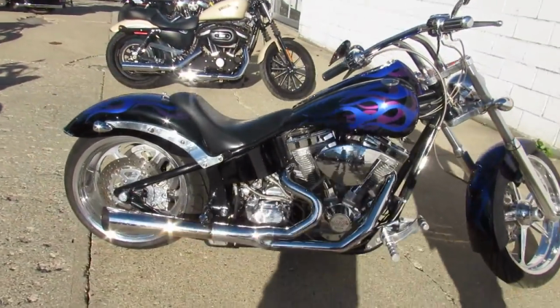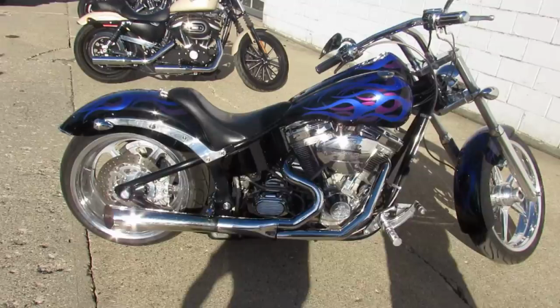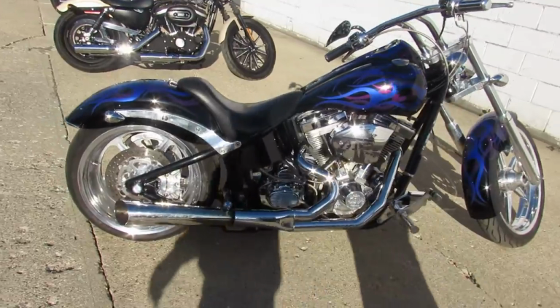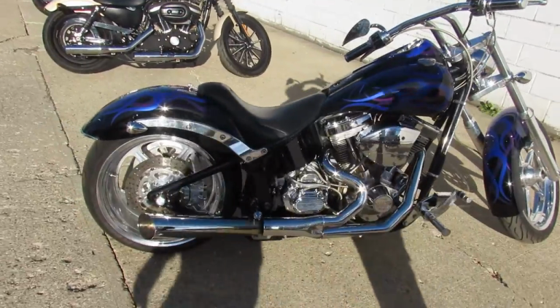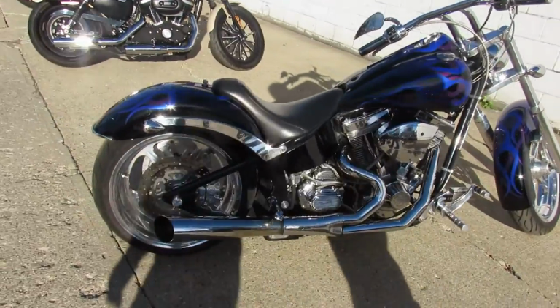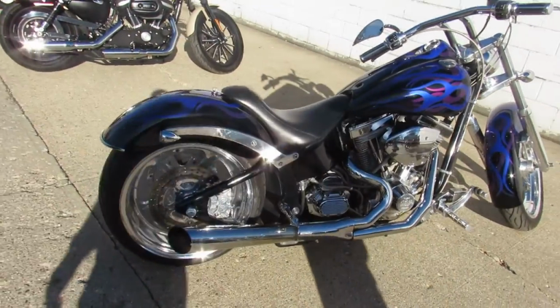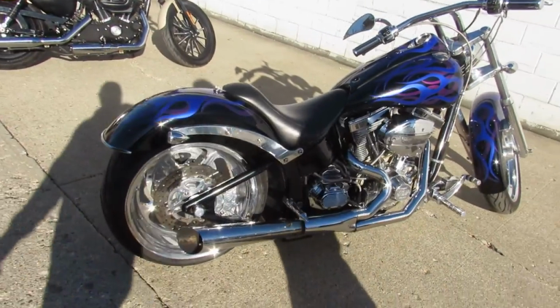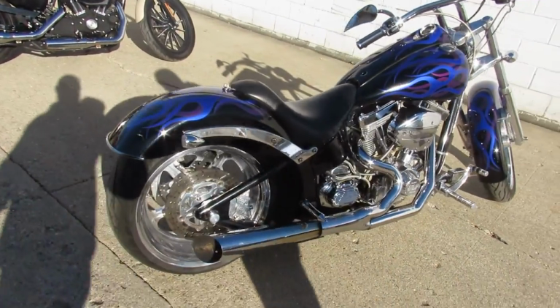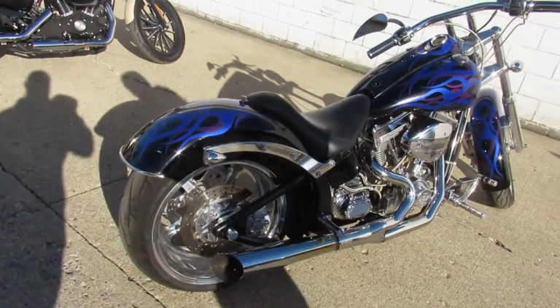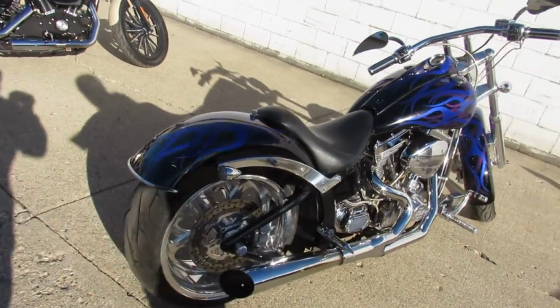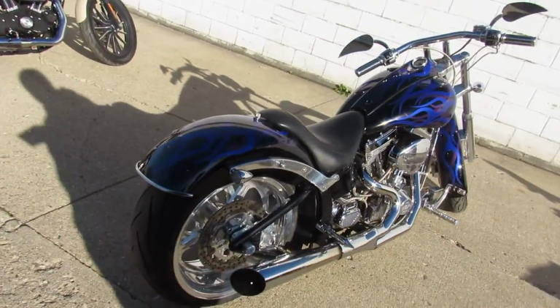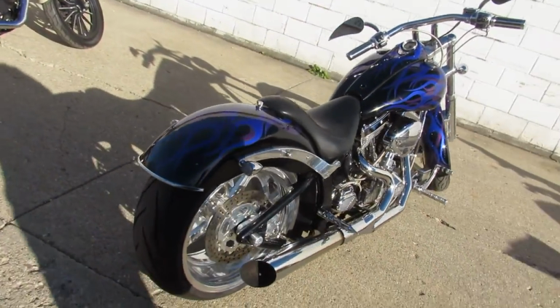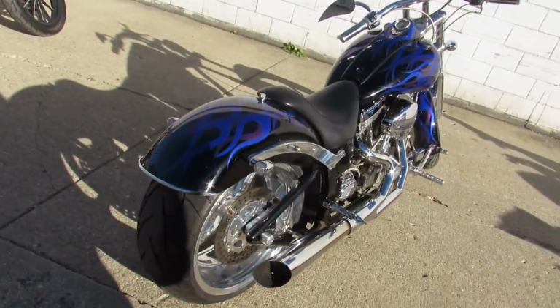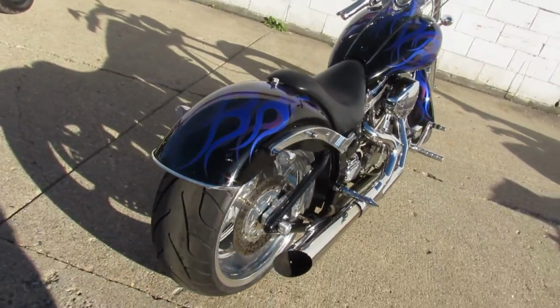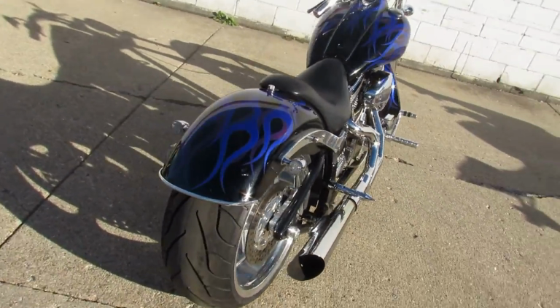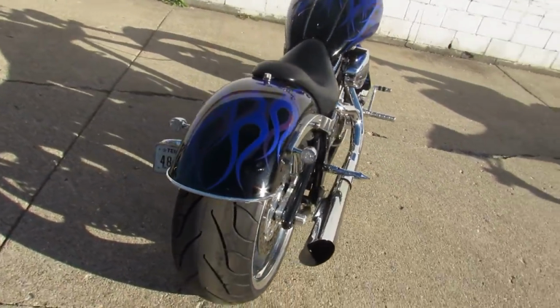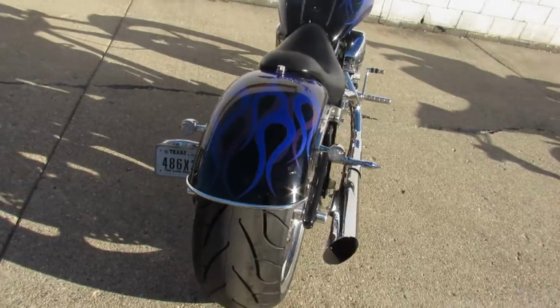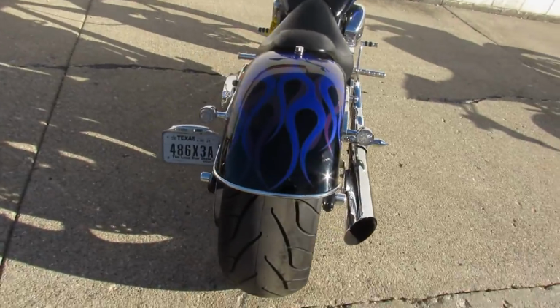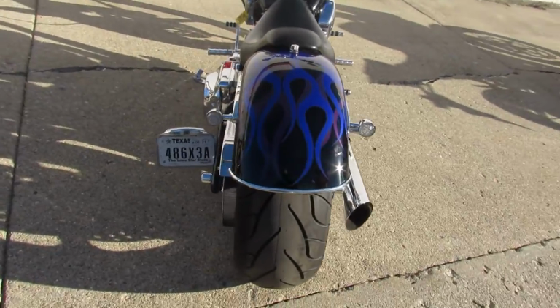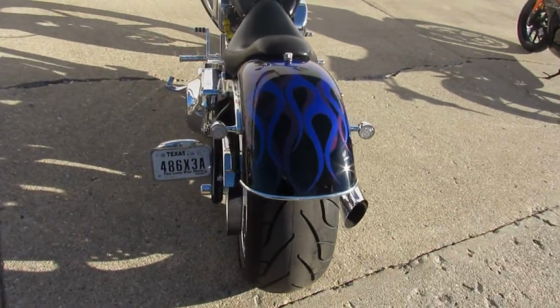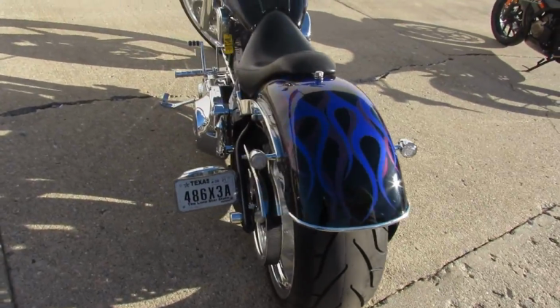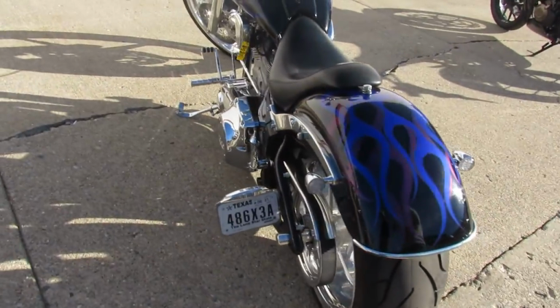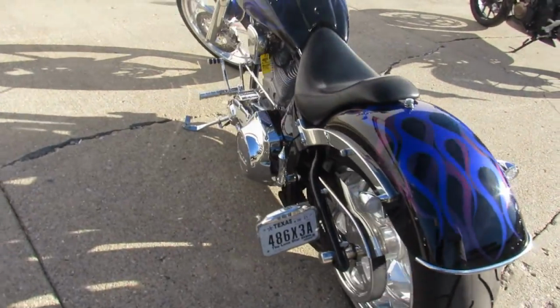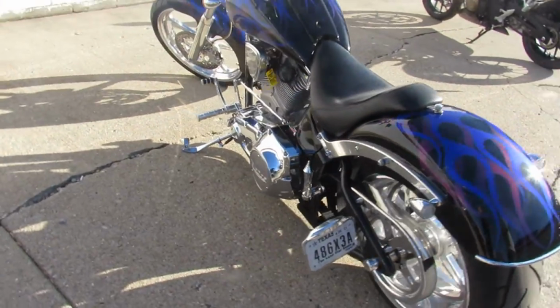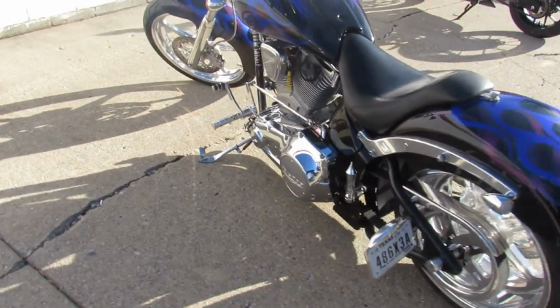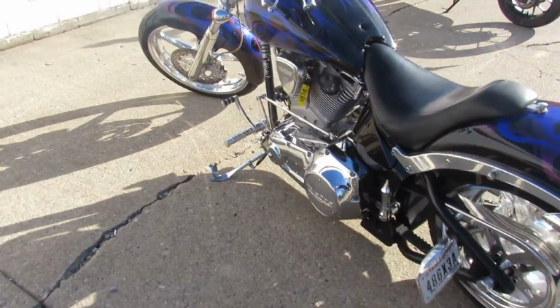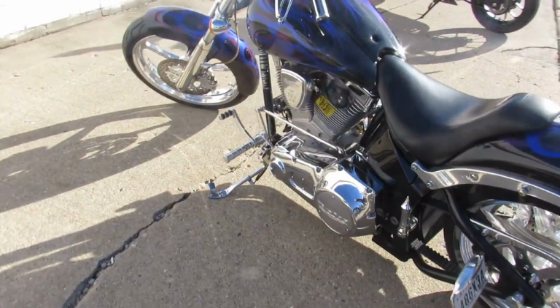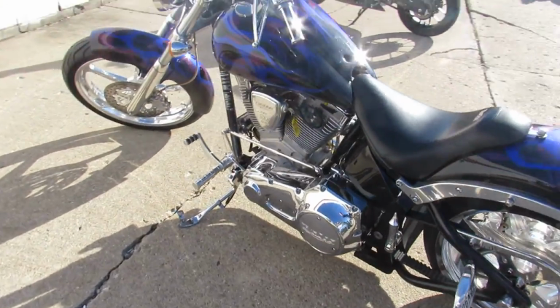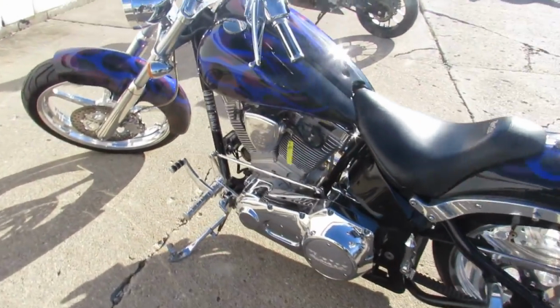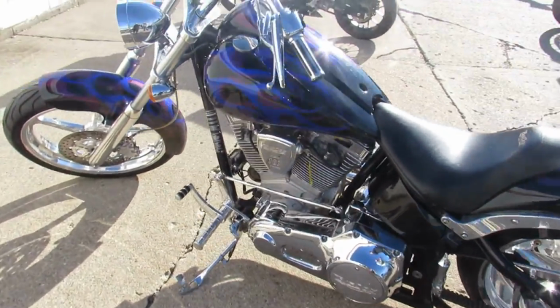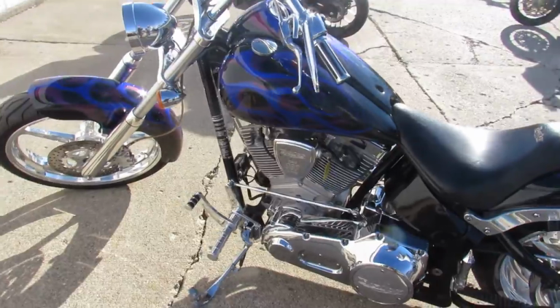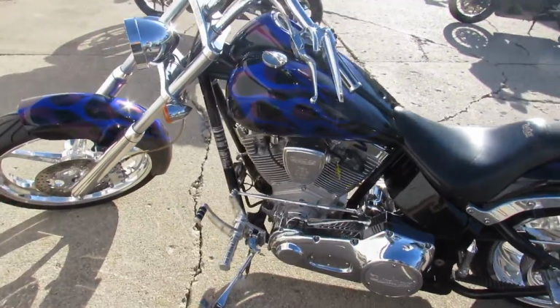It's got a chrome wheel, 240 rear tire, chrome front end, chrome levers, chrome switch housing — tons of chrome on this motor and all over this bike. That's how Big Dog did it. Just serviced at a dealership, inspected, and all the fluids have been changed.